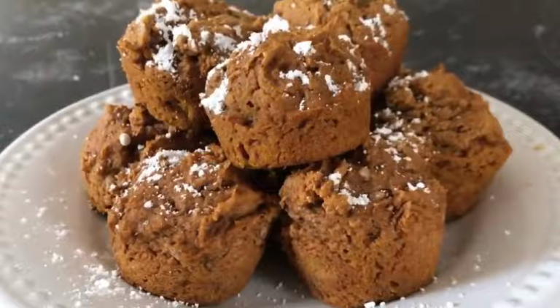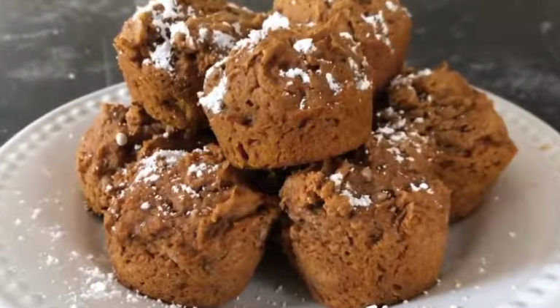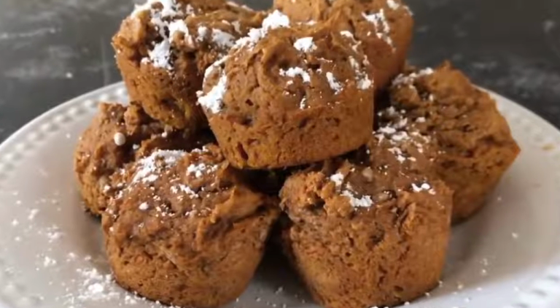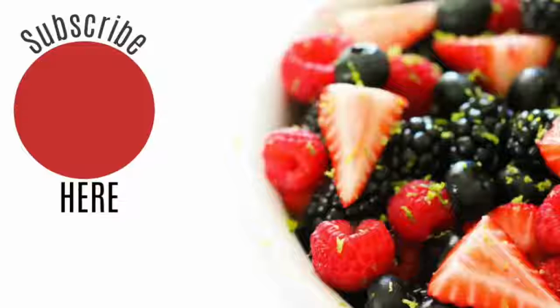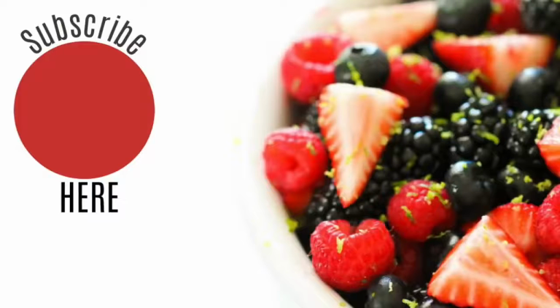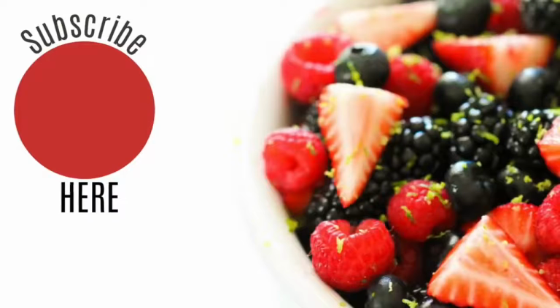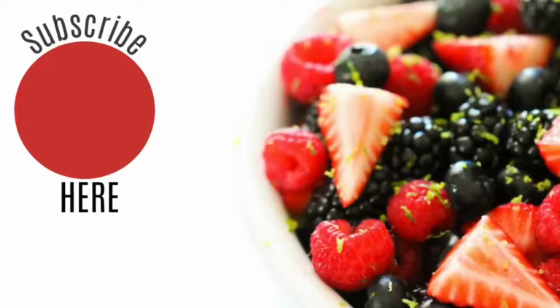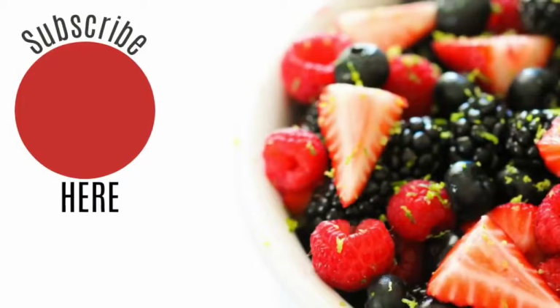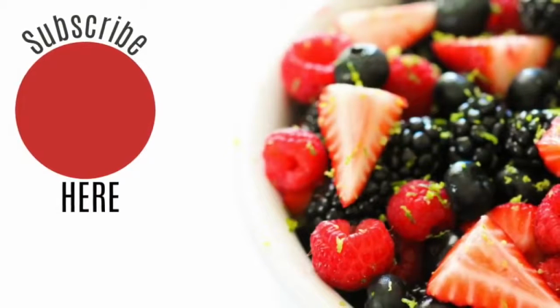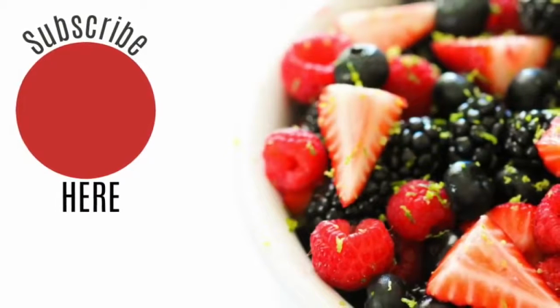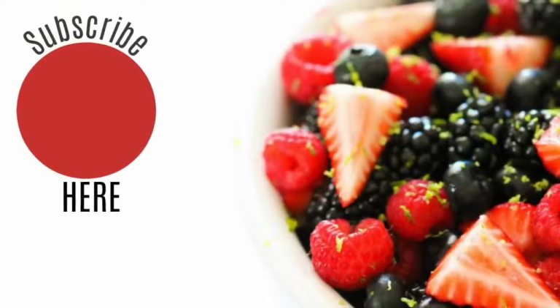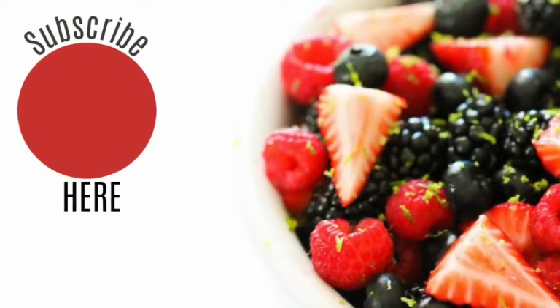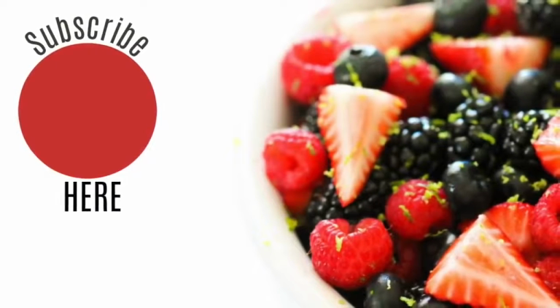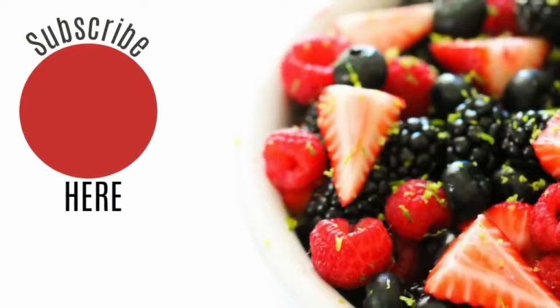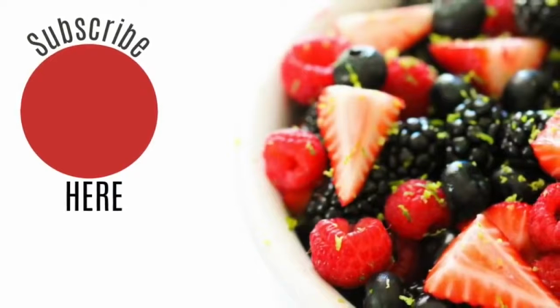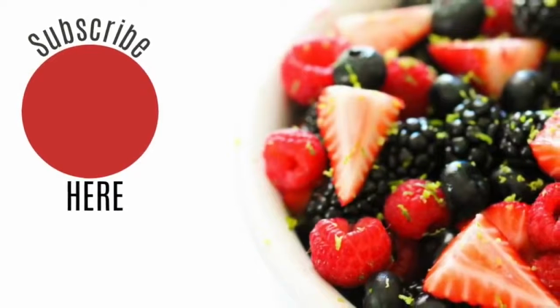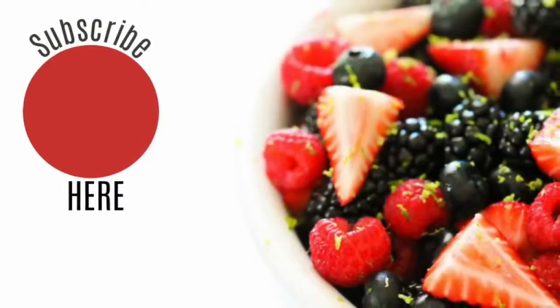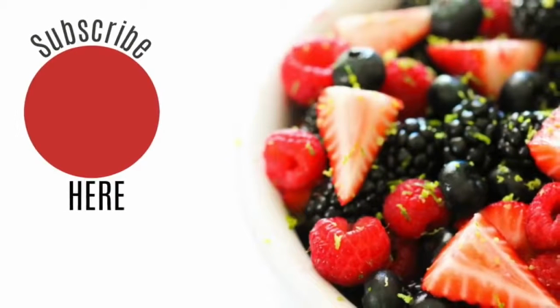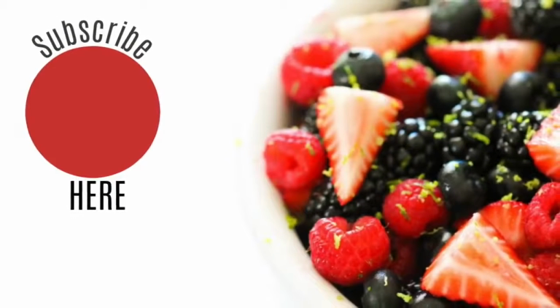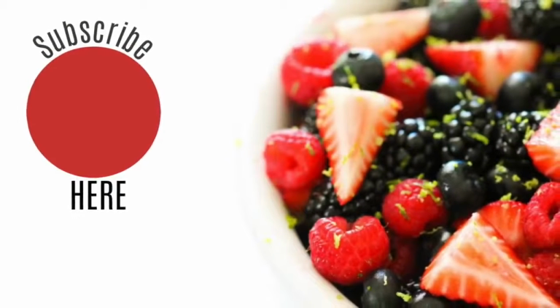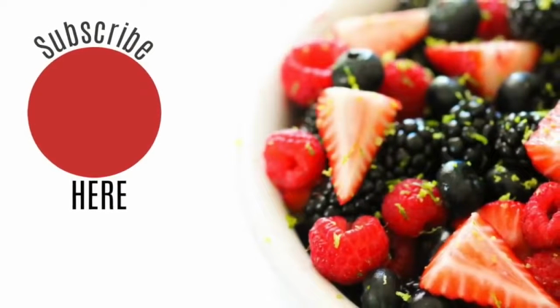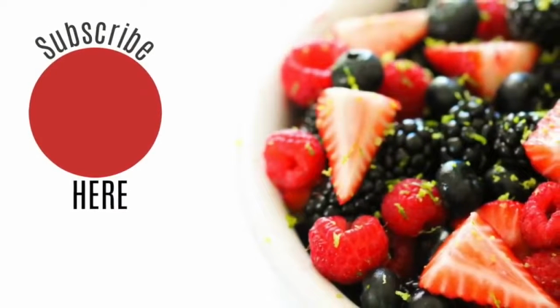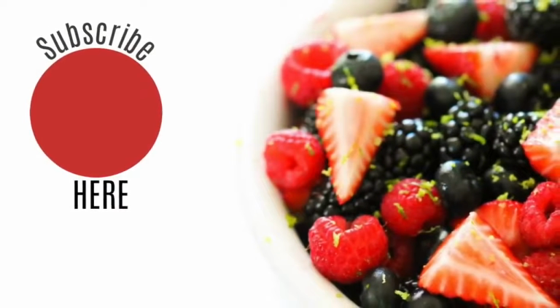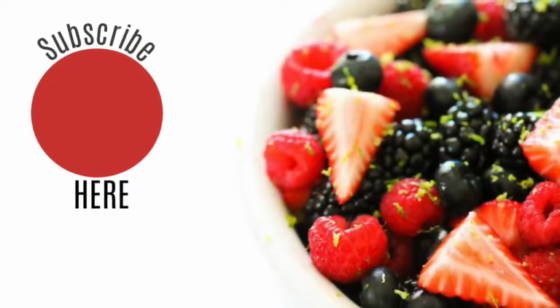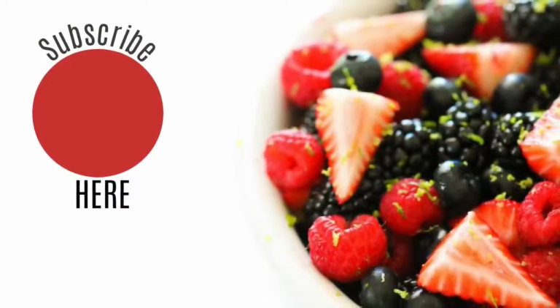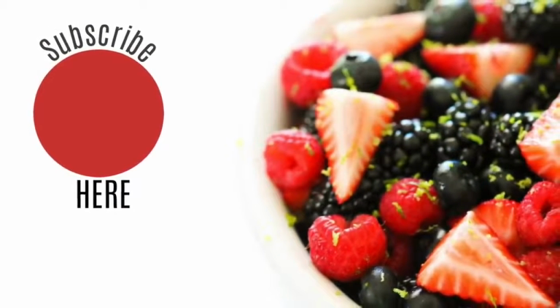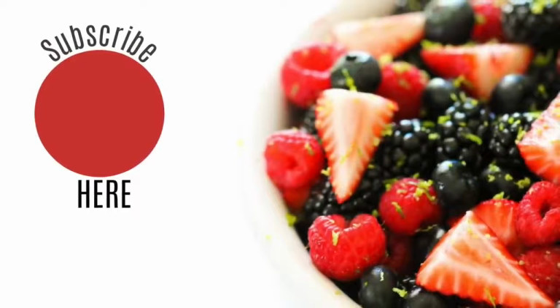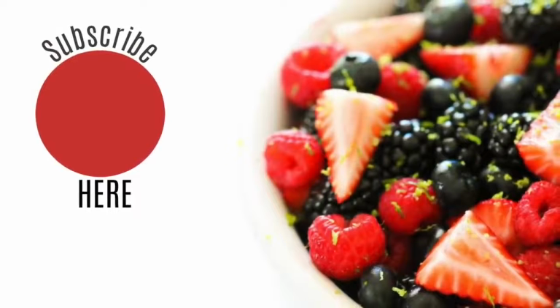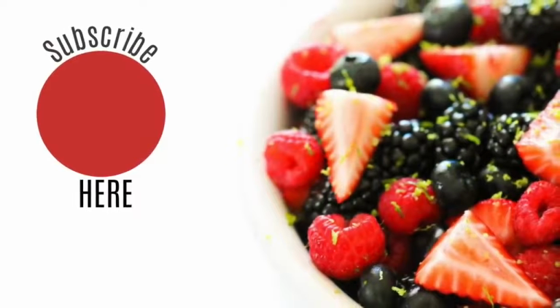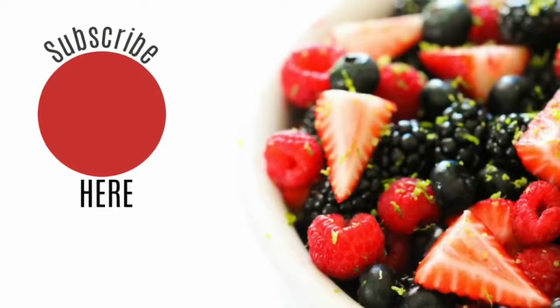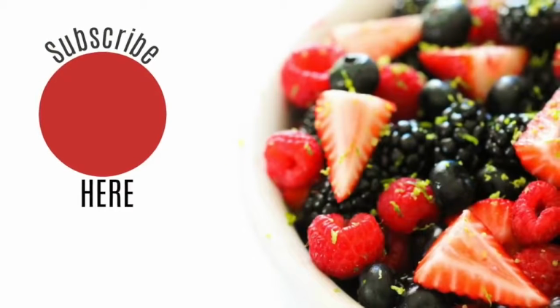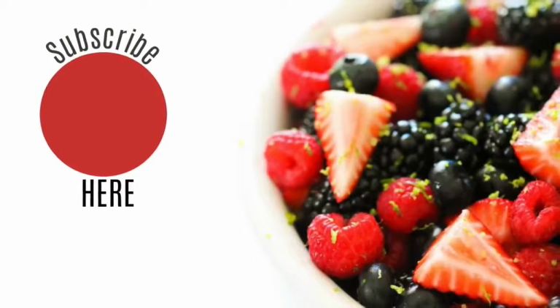Alright you guys, thanks so much for joining us today. If you want to see more pumpkin recipes, make sure you comment below or share your most favorite pumpkin recipe. We'll see you guys later. Bye!